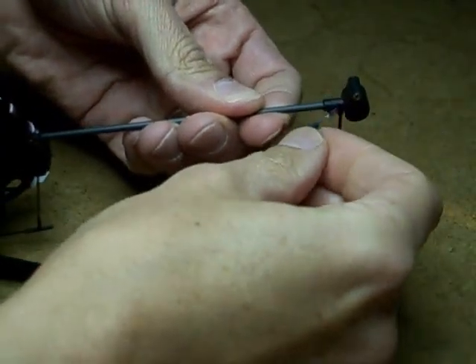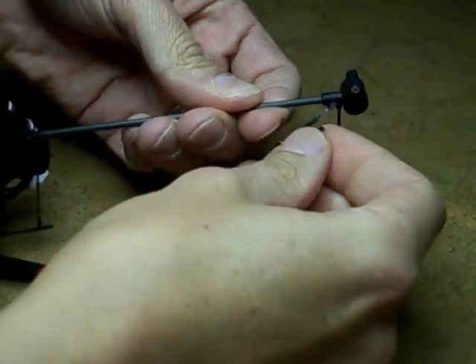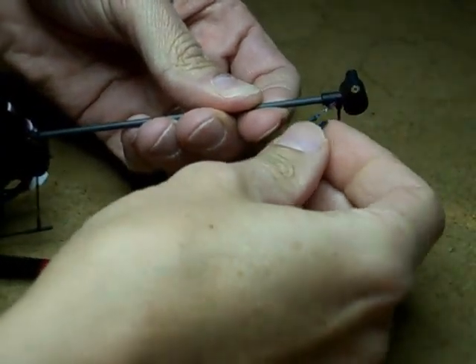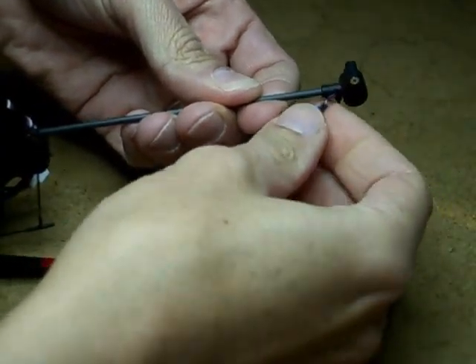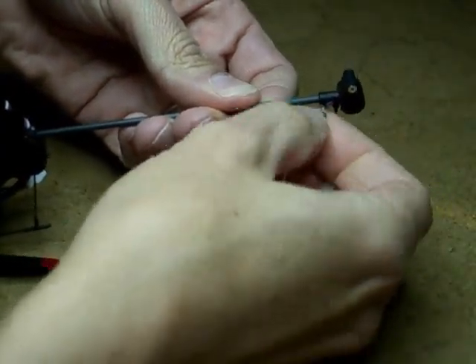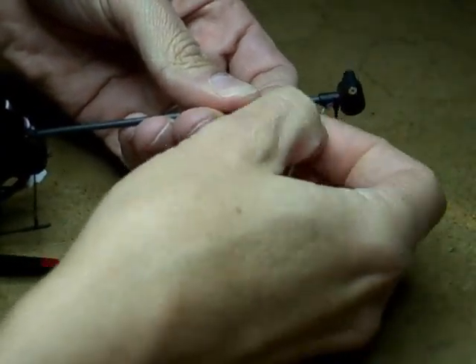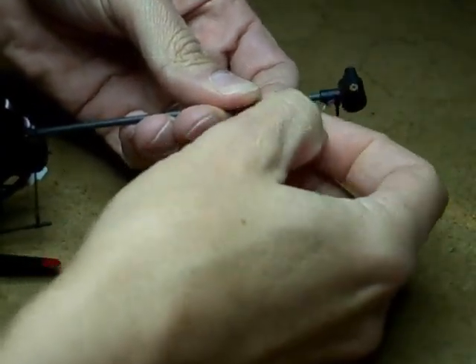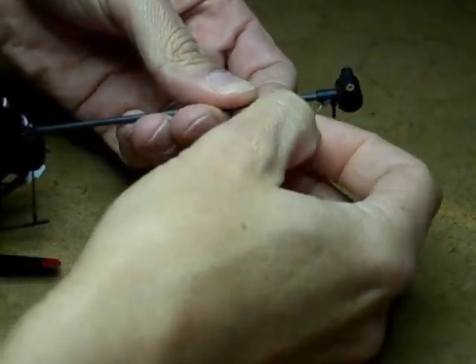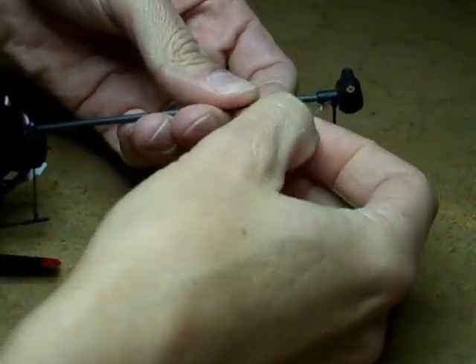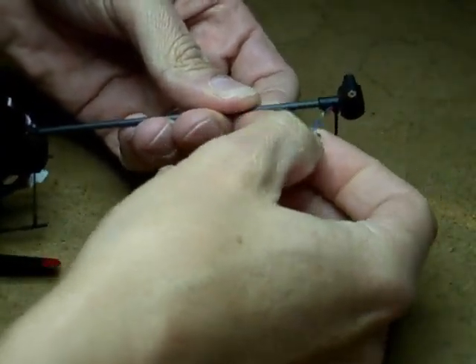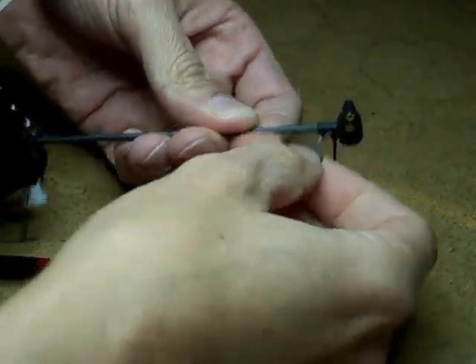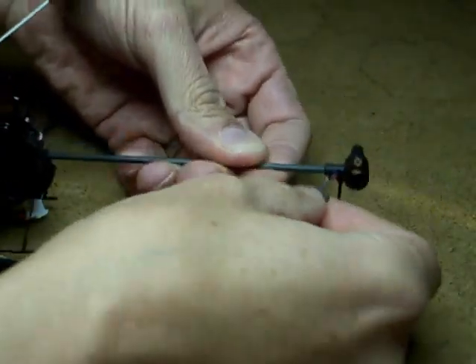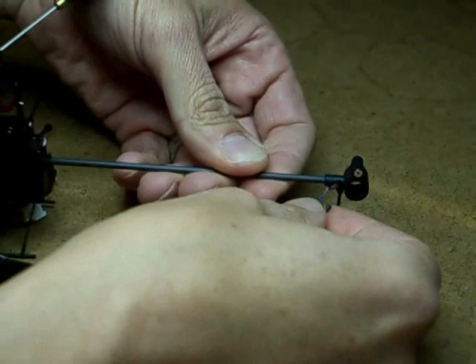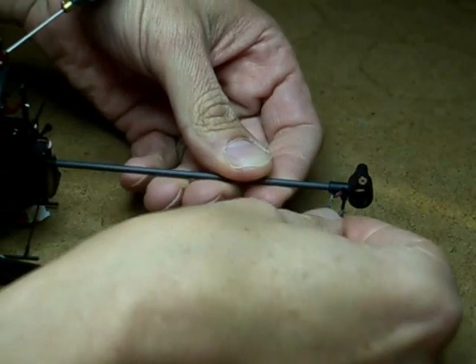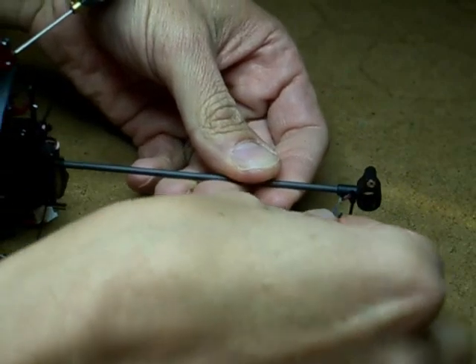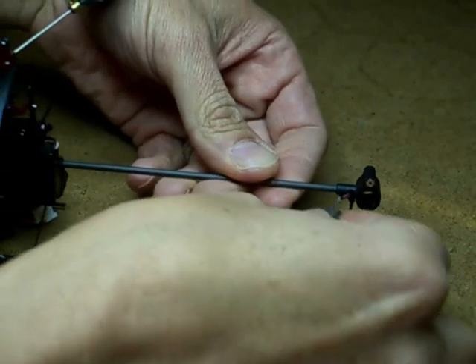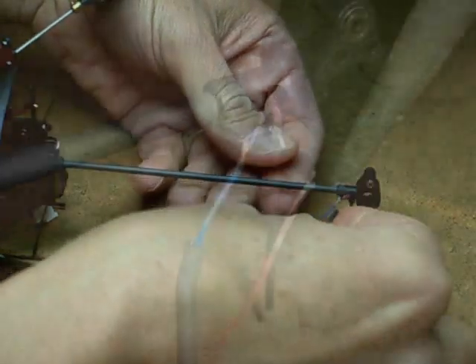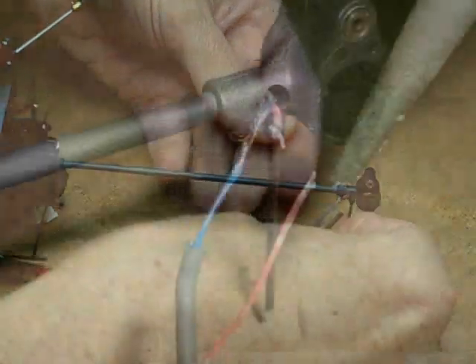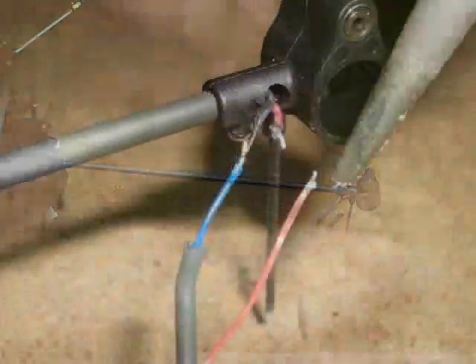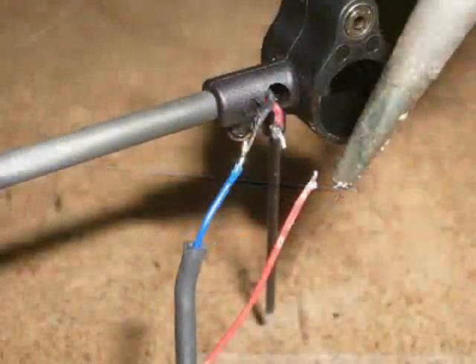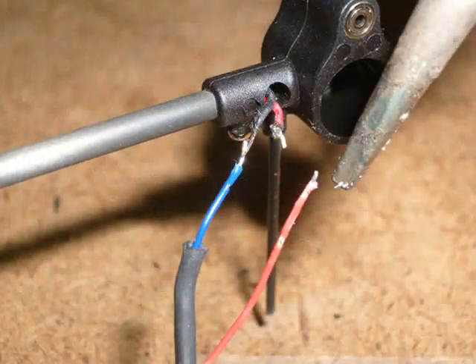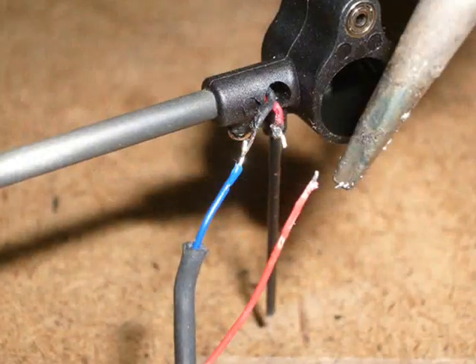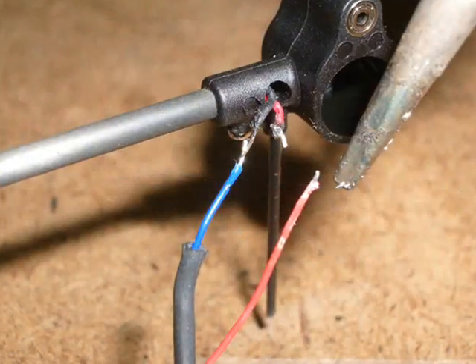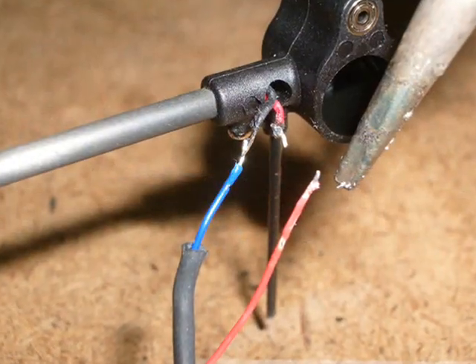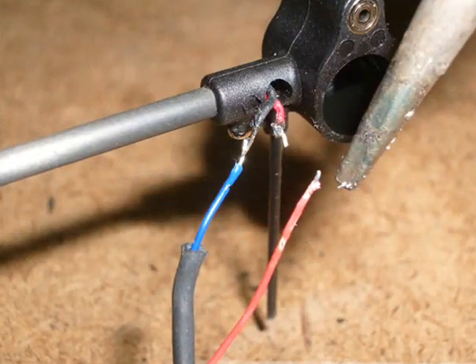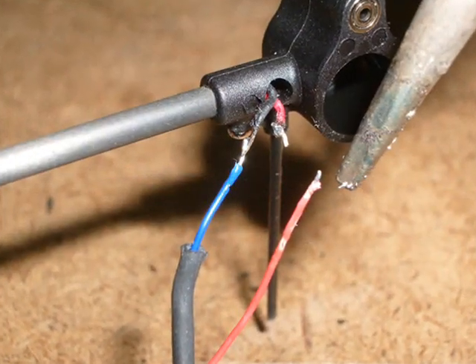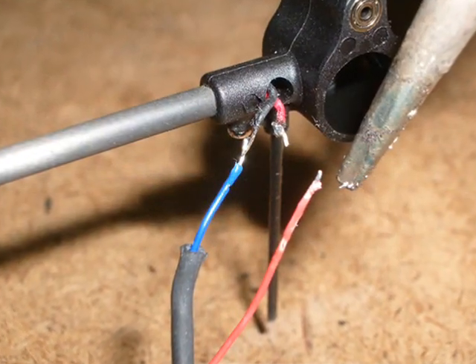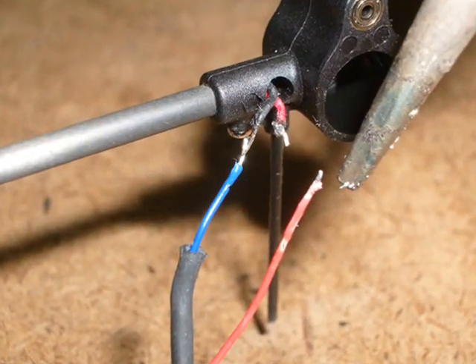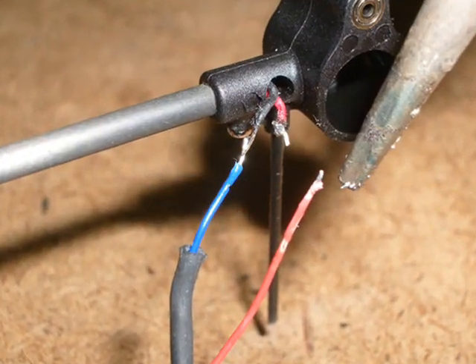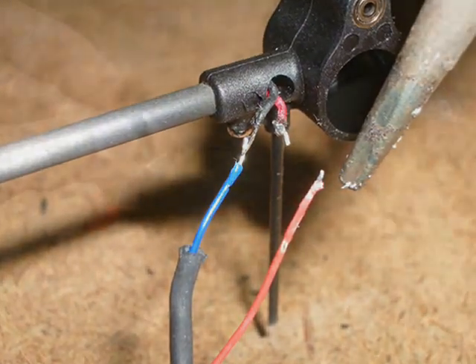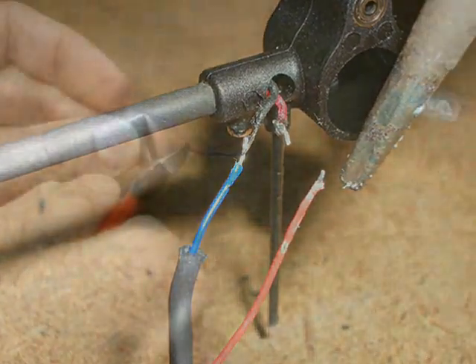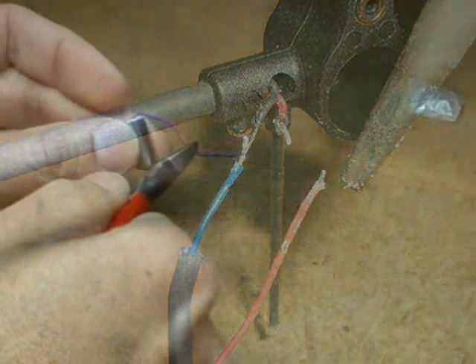Next, you need to pull back the shrink tubing. Apply some heat with a soldering iron to disconnect the old motor.